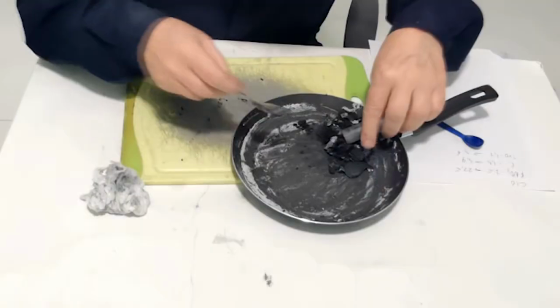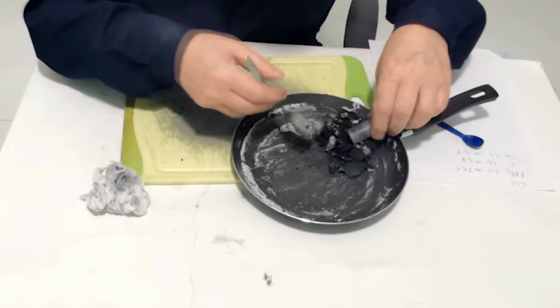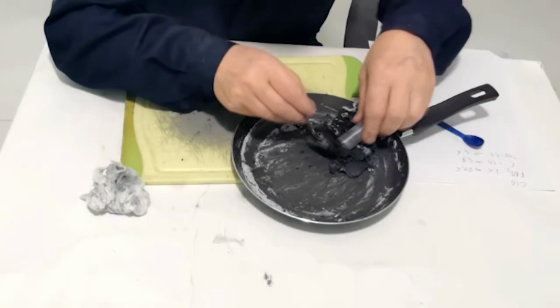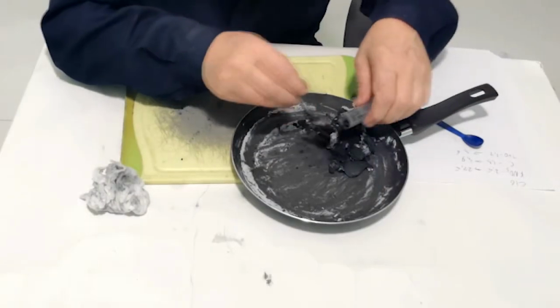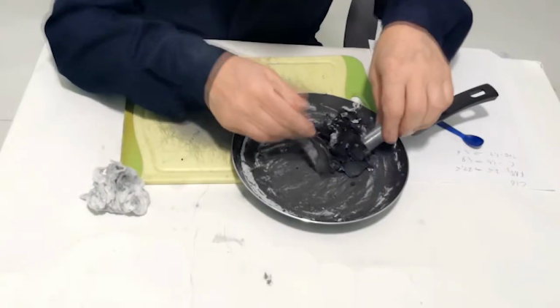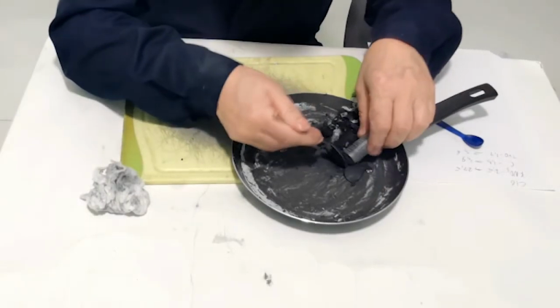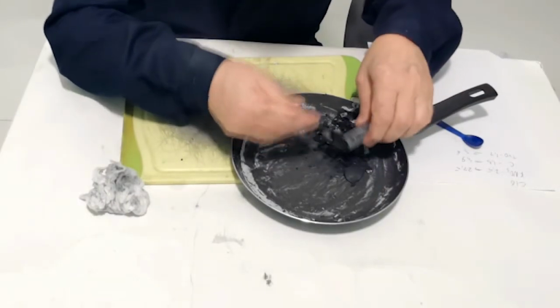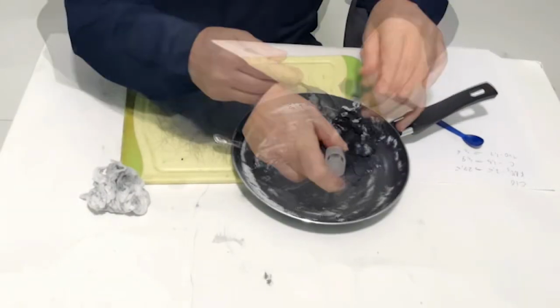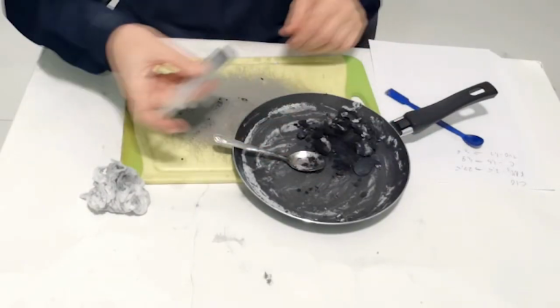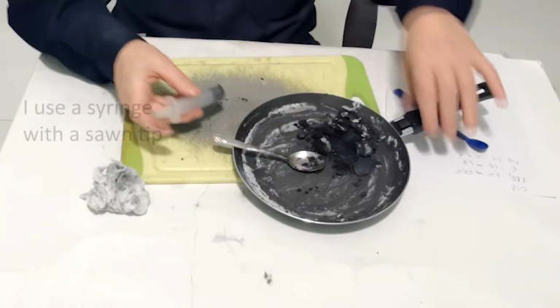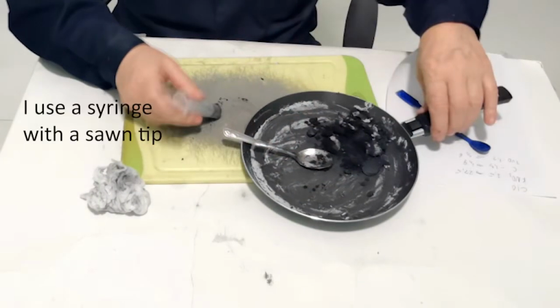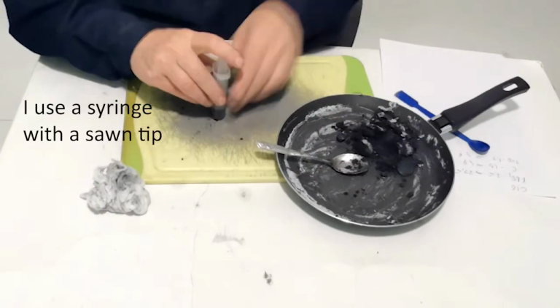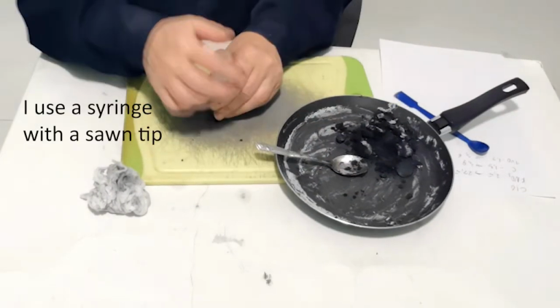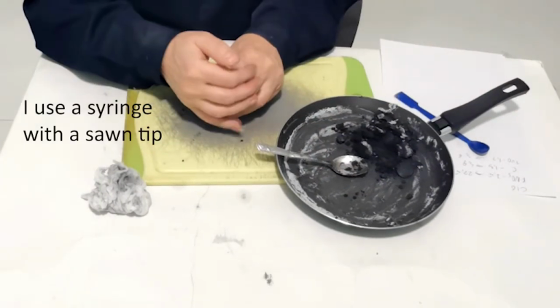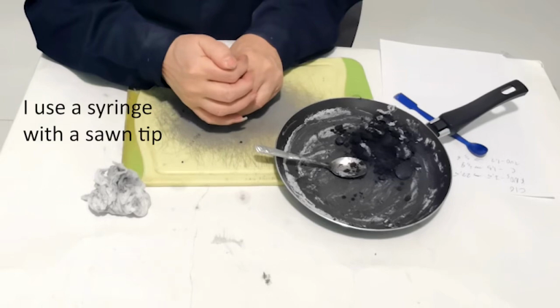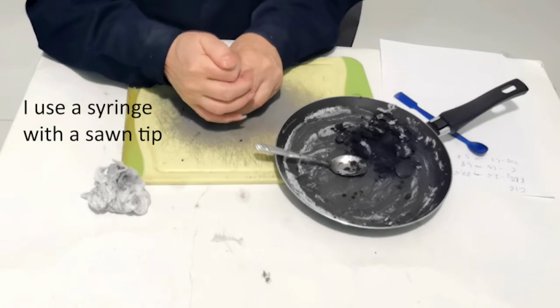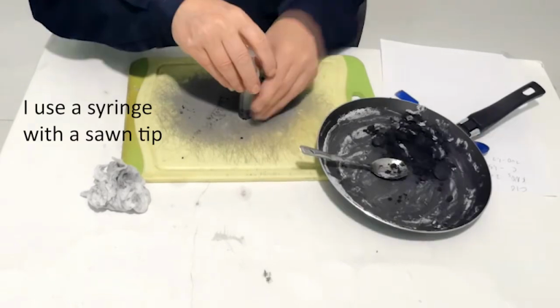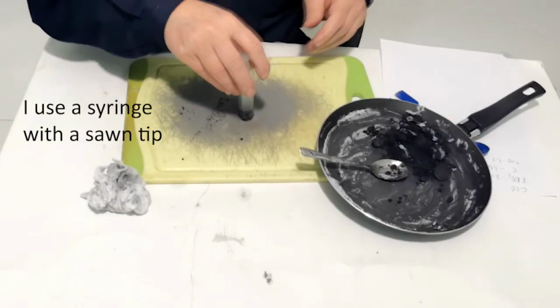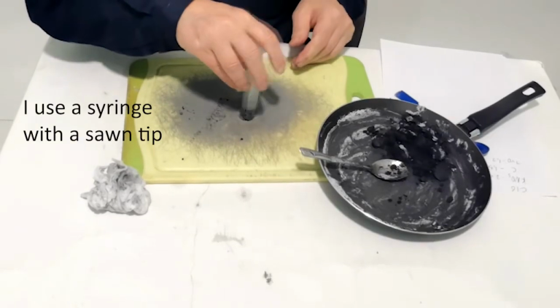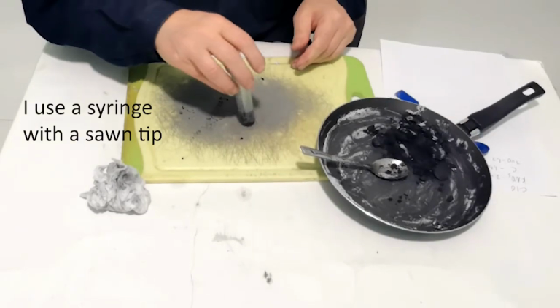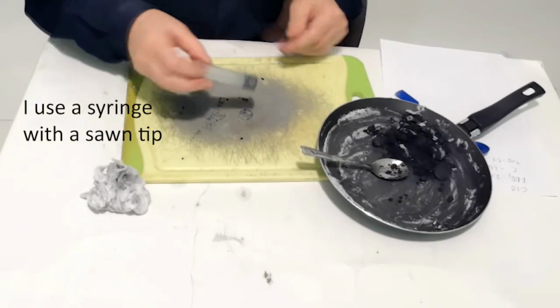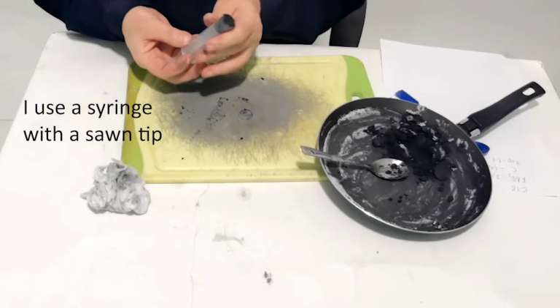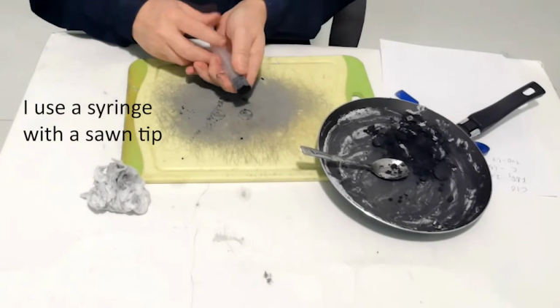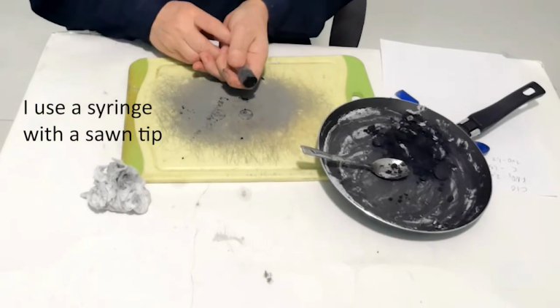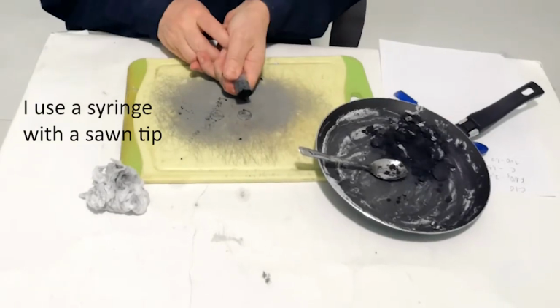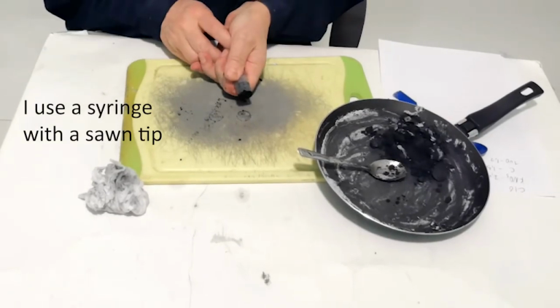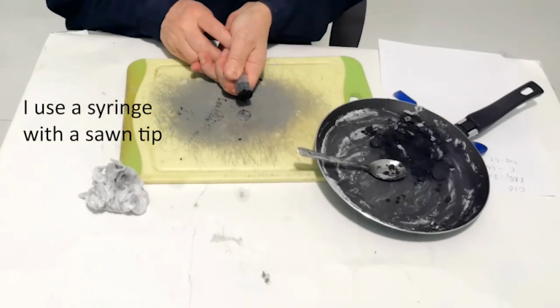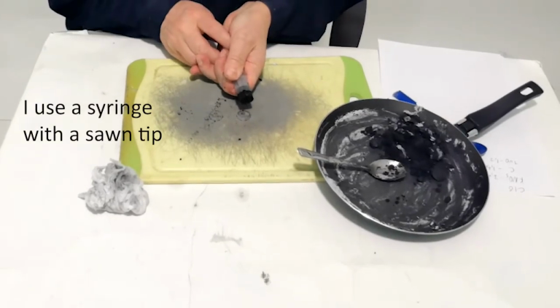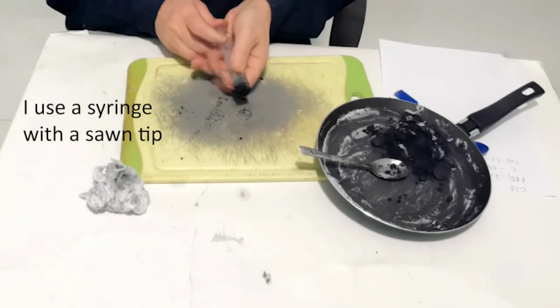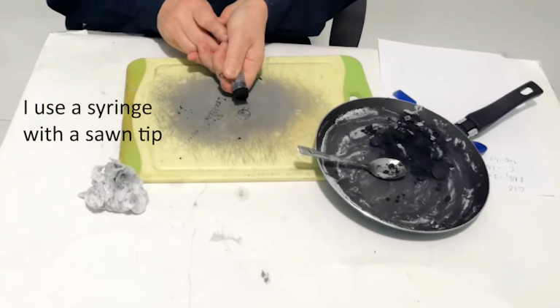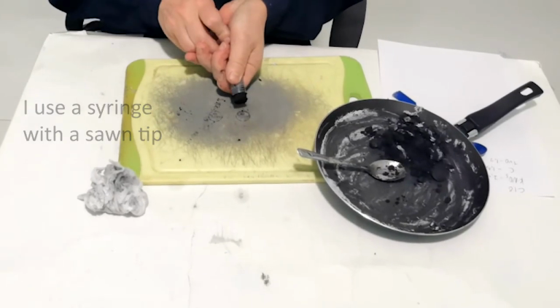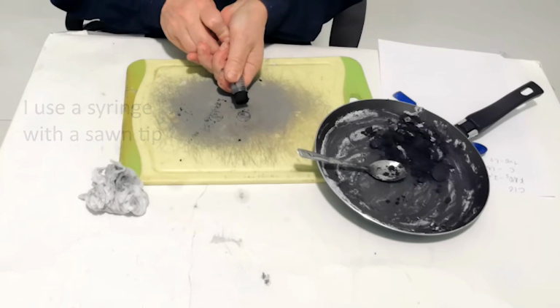The resulting mass is pressed into tablets. It is not necessary to press hard, otherwise the tablets will be difficult to crumble.